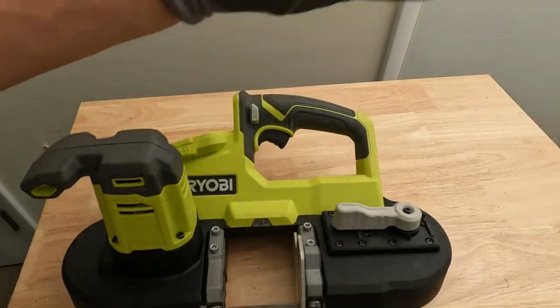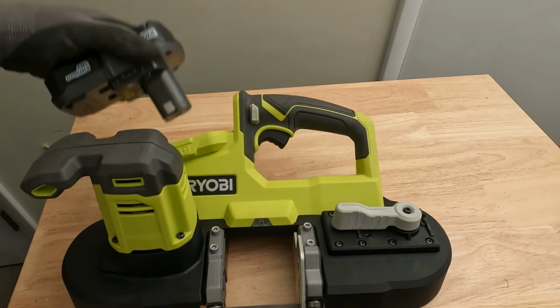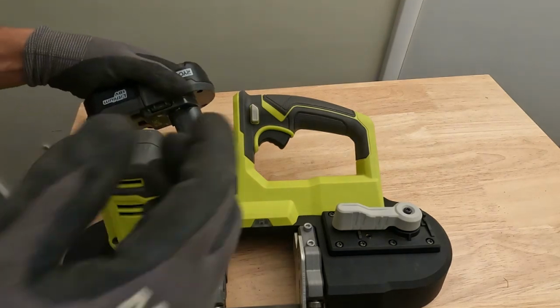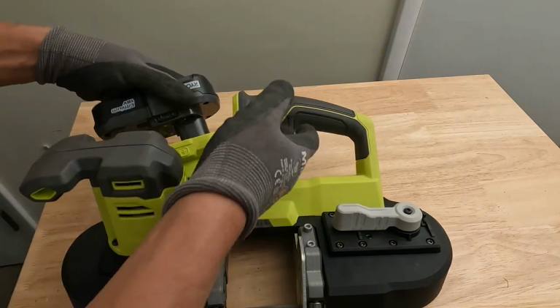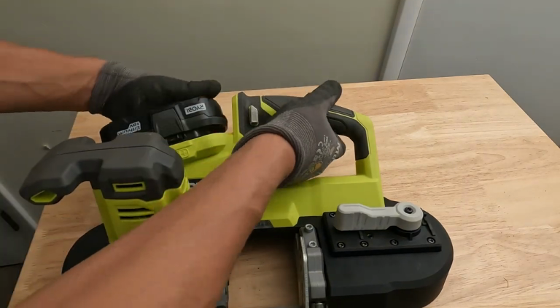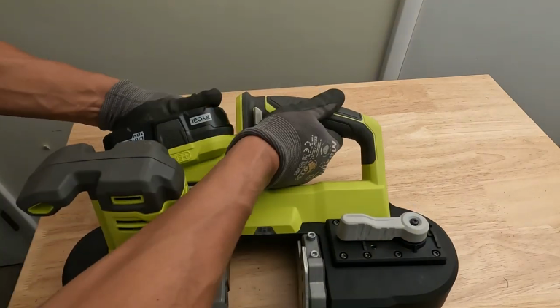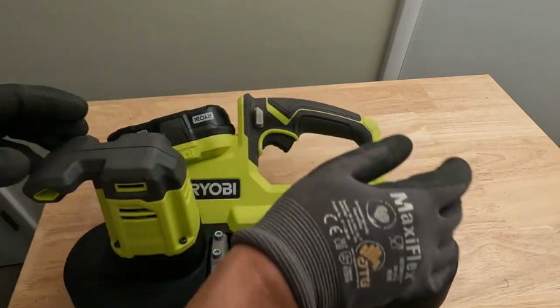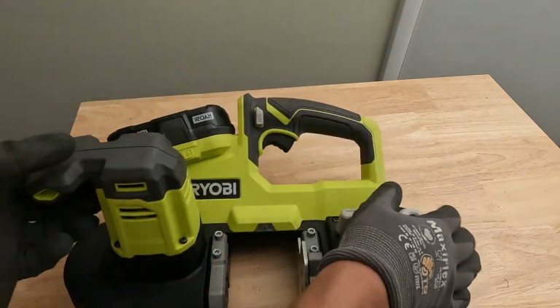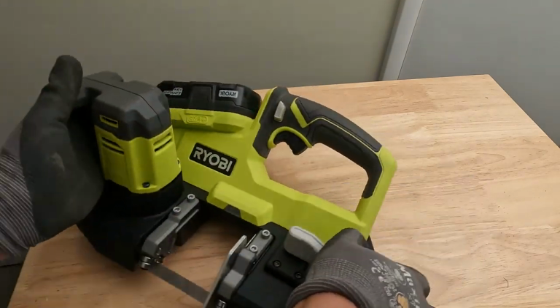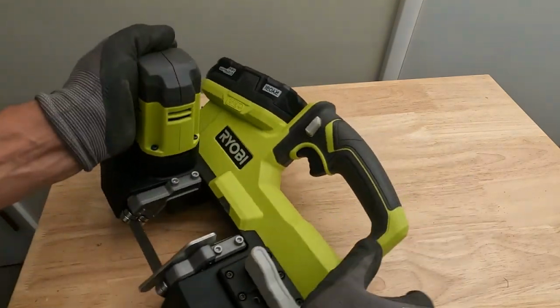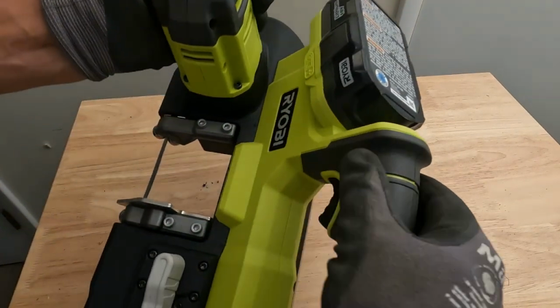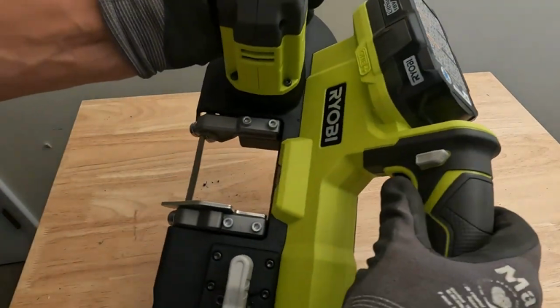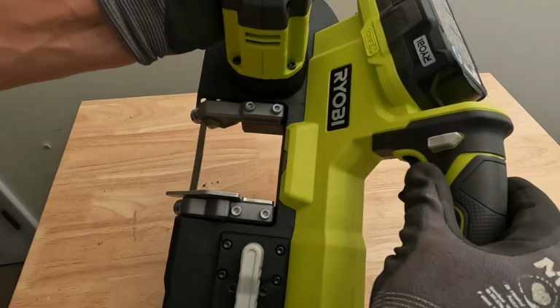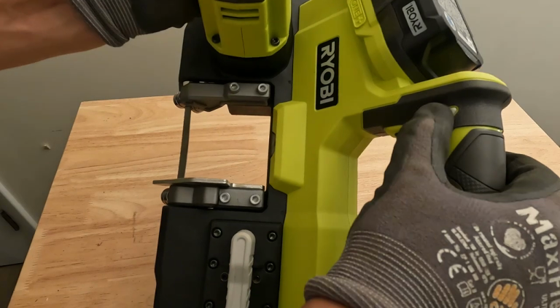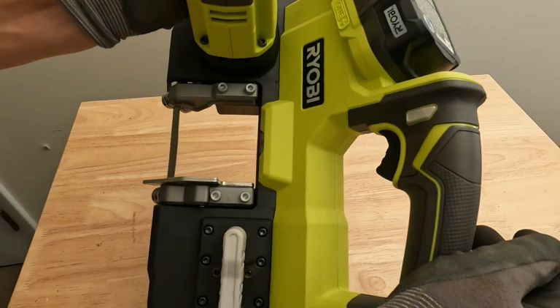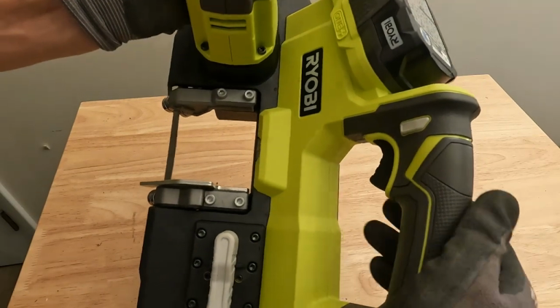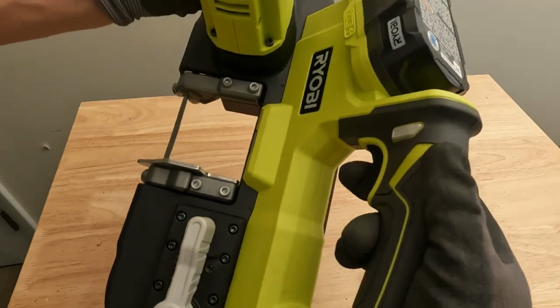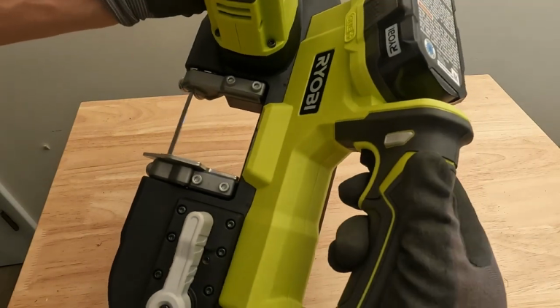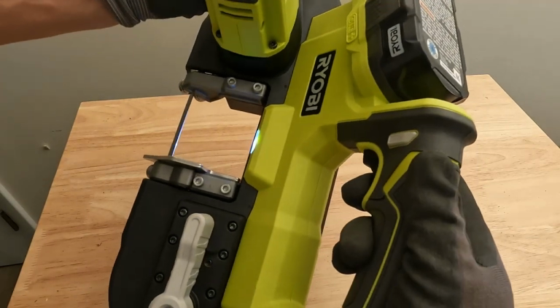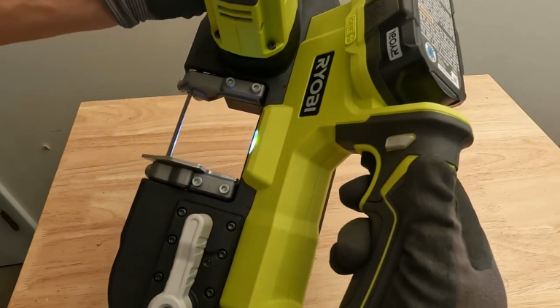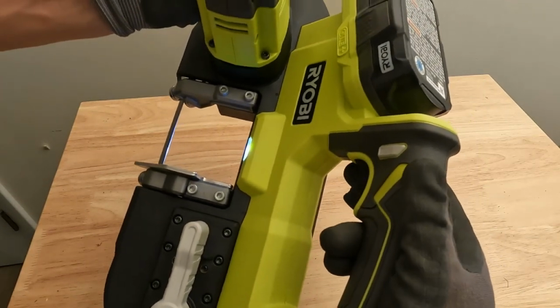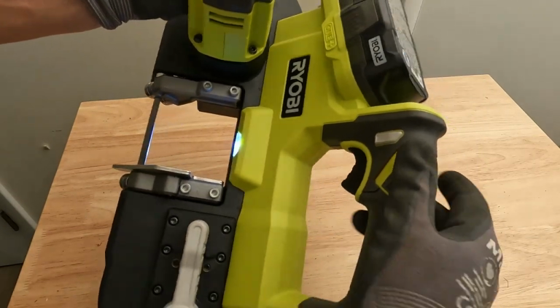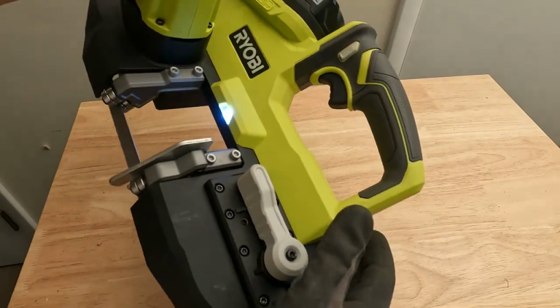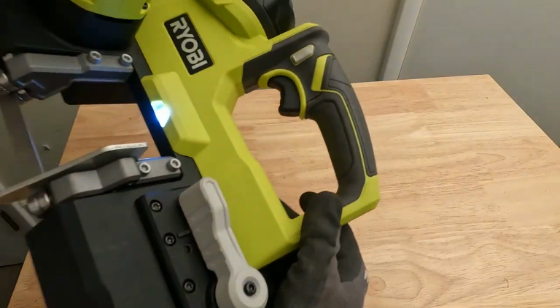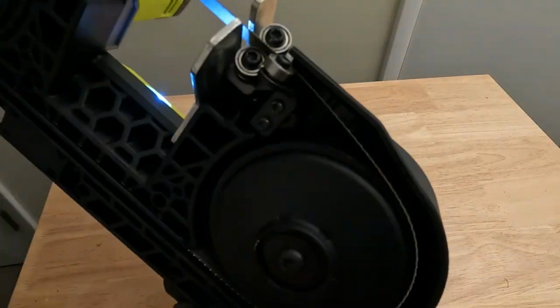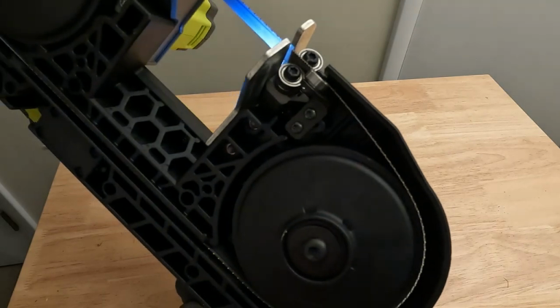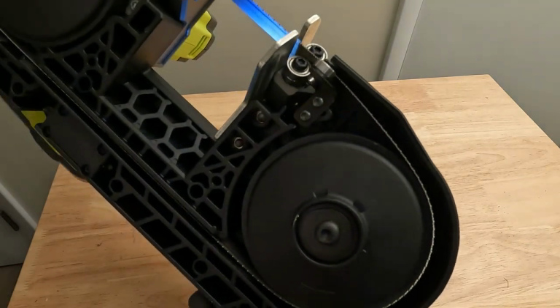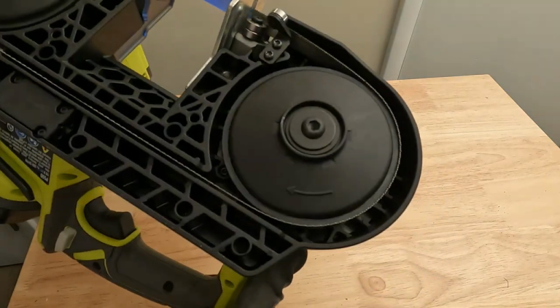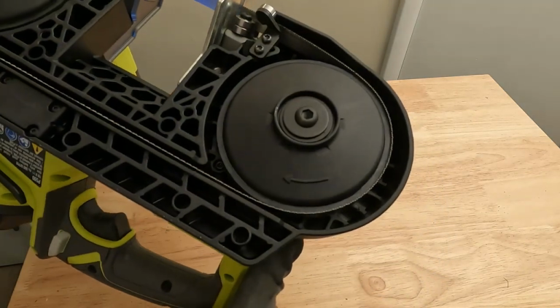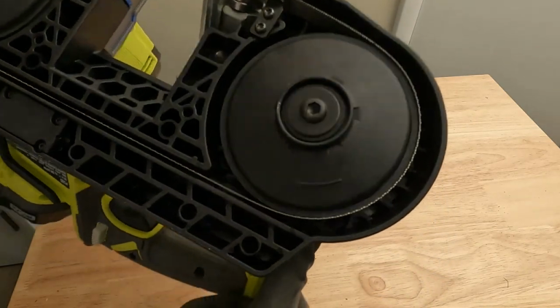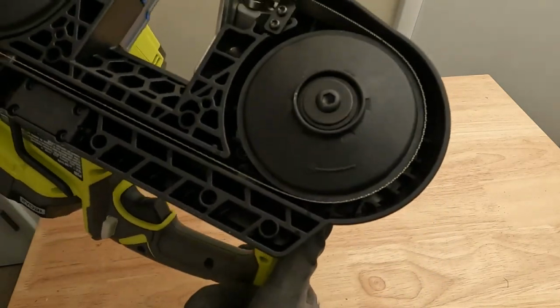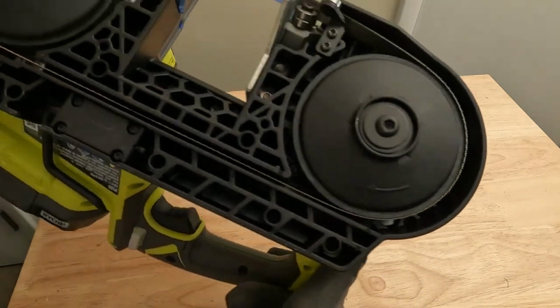We'll just give it a quick run to make sure everything's okay with it. Turn our safety off — you can see the blade is spinning nicely and spinning freely, not coming off anywhere.